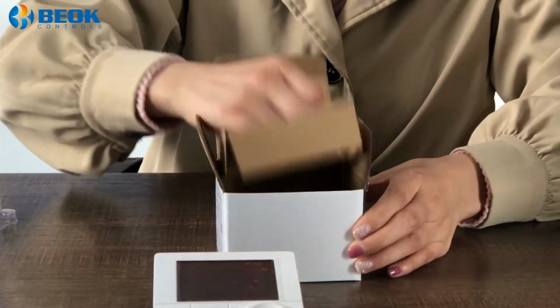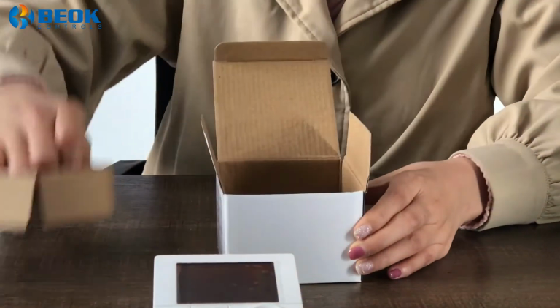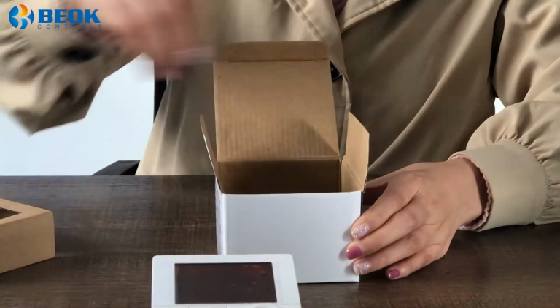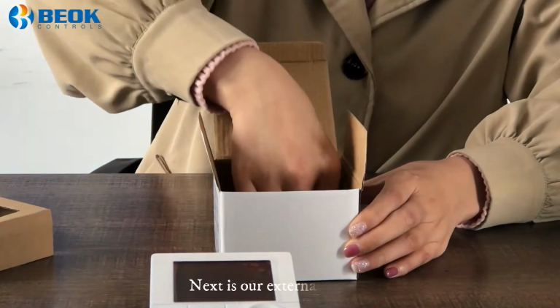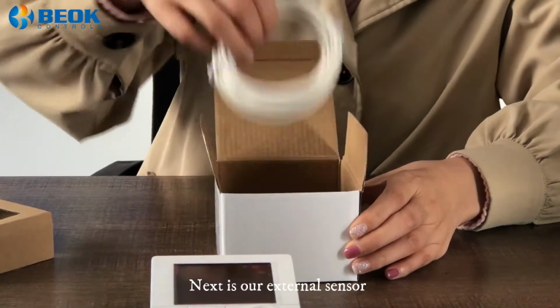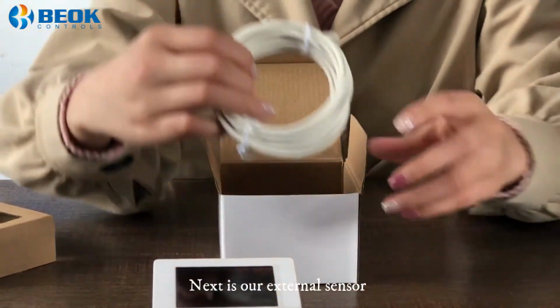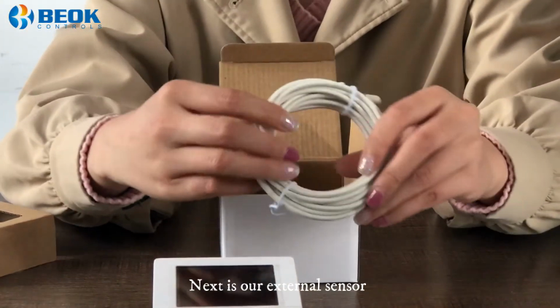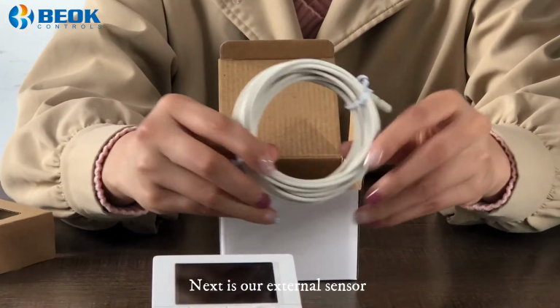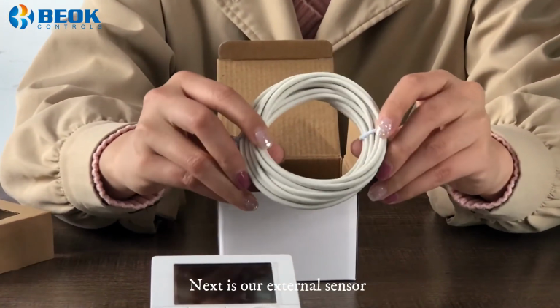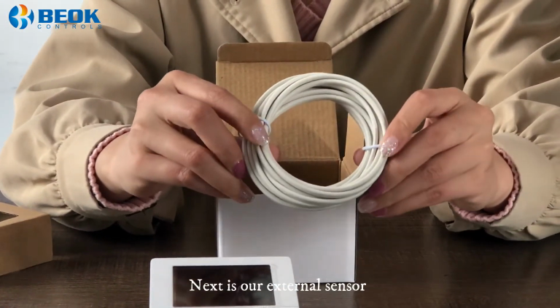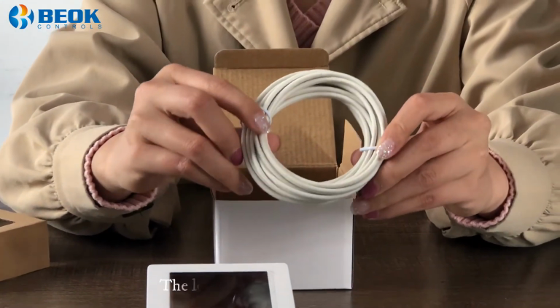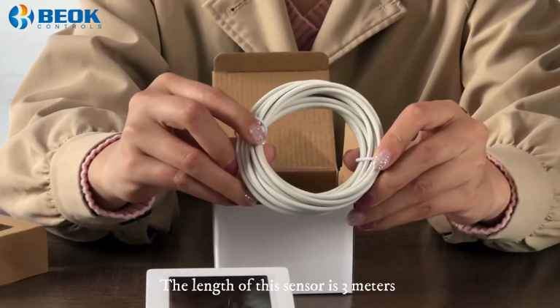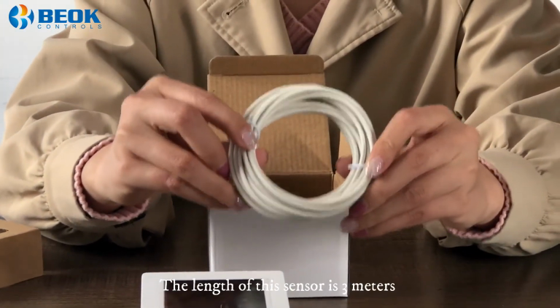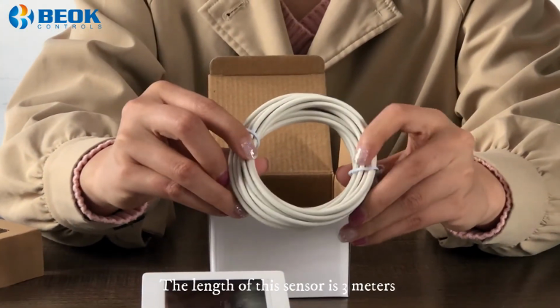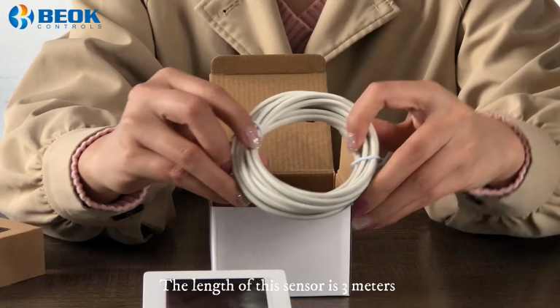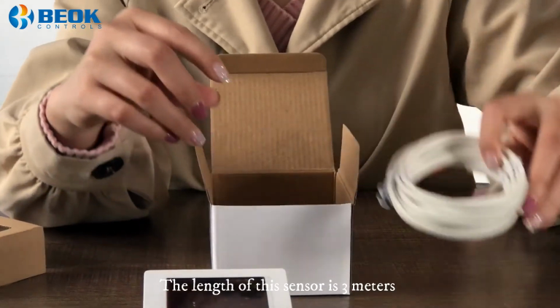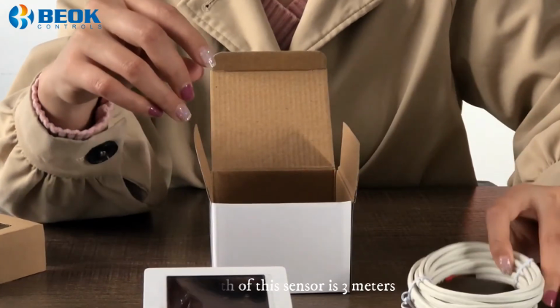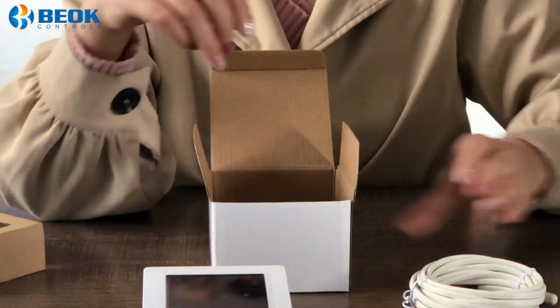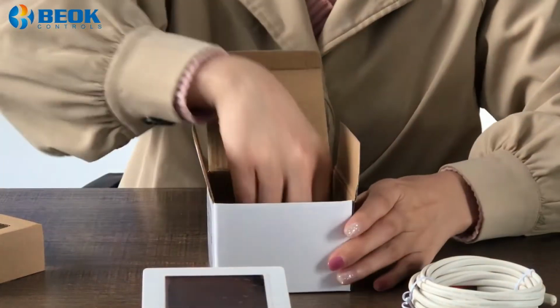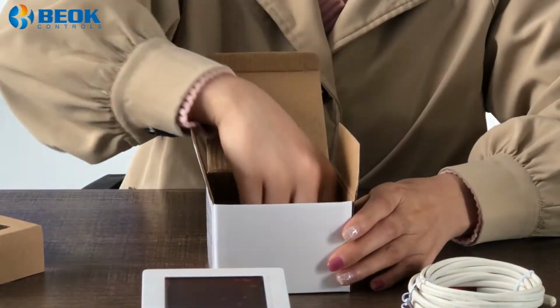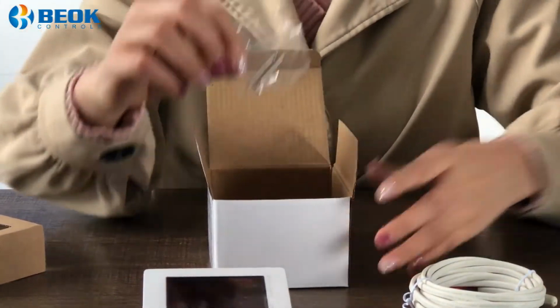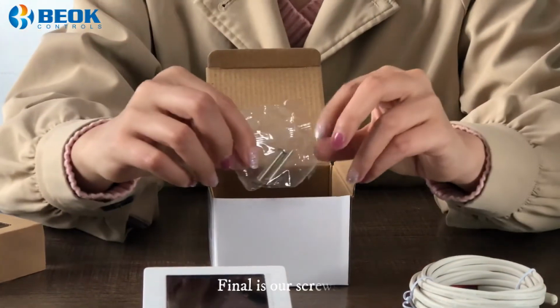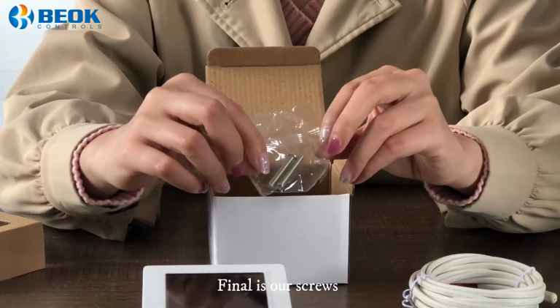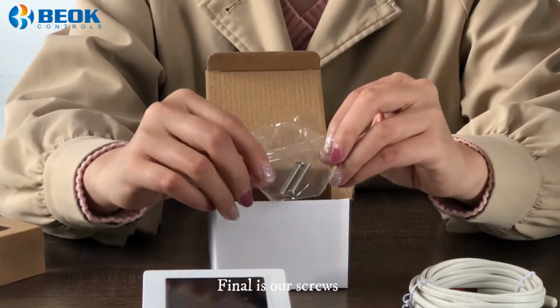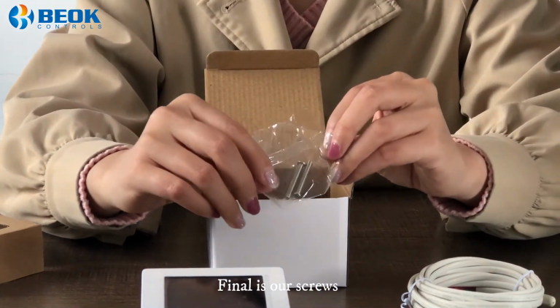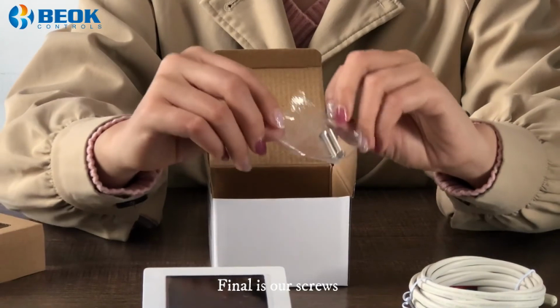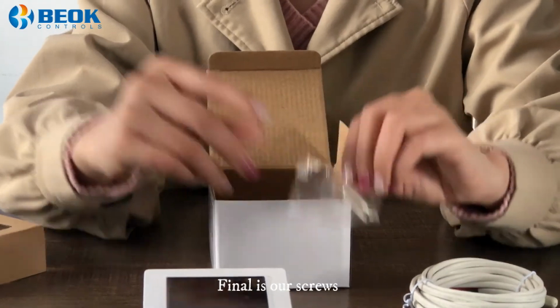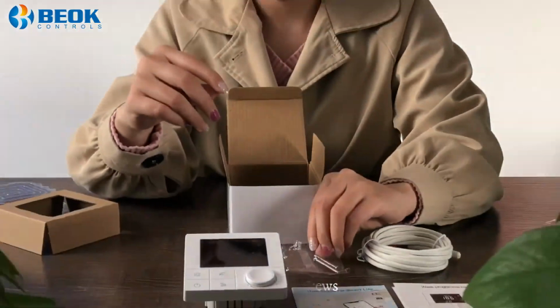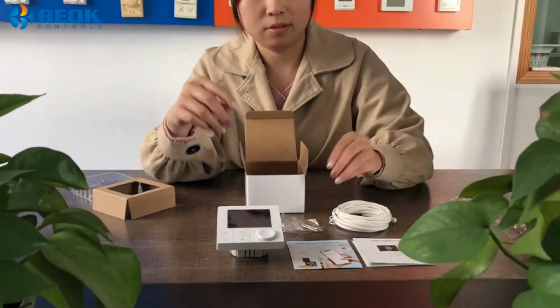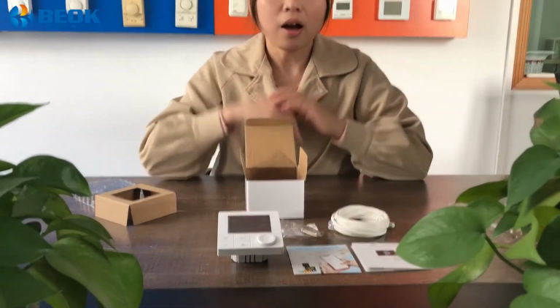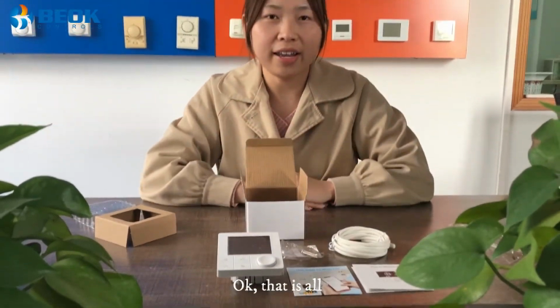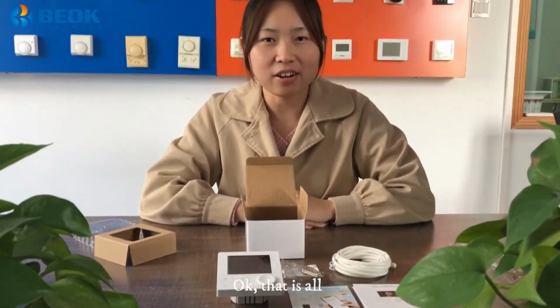Next is our external sensor. The length of this sensor is 3 meters. Finally, here are our screws. Okay, that's all.